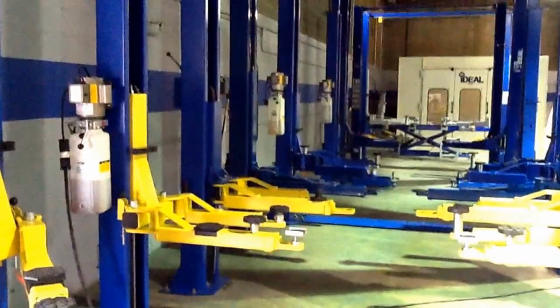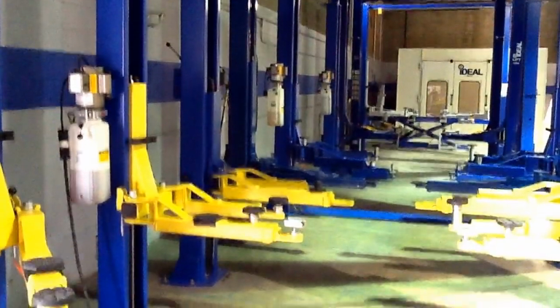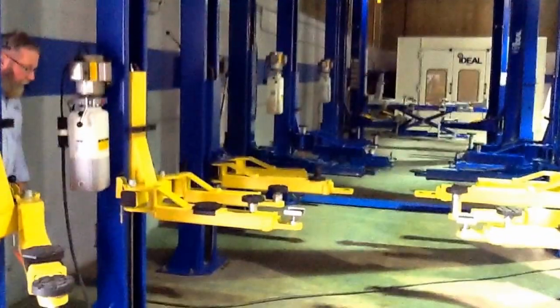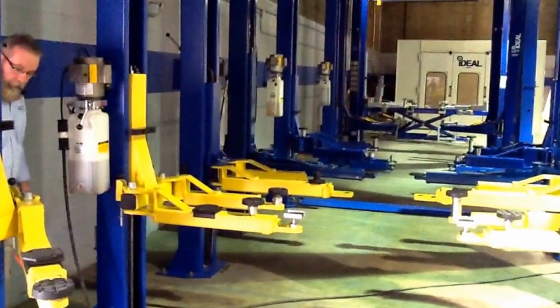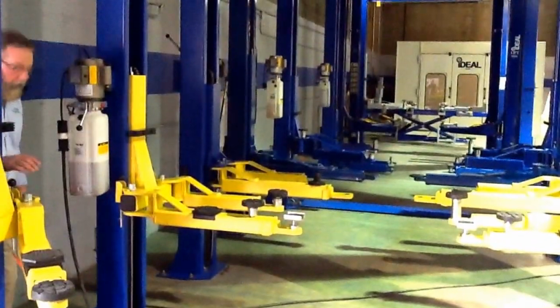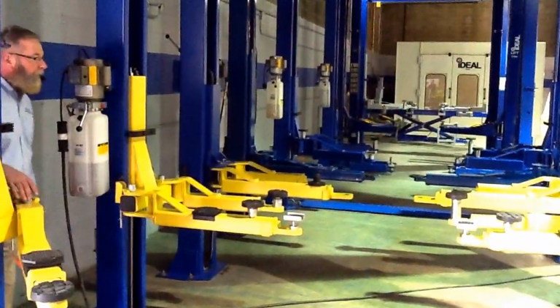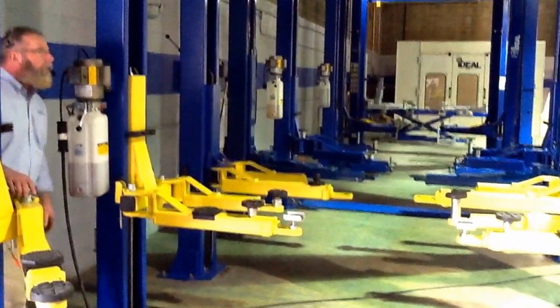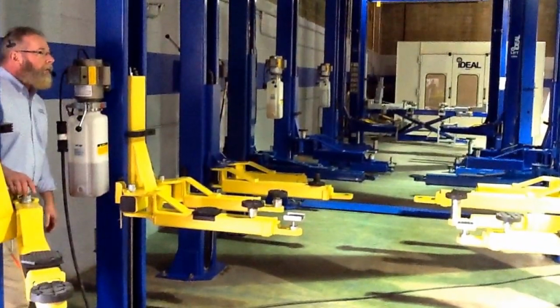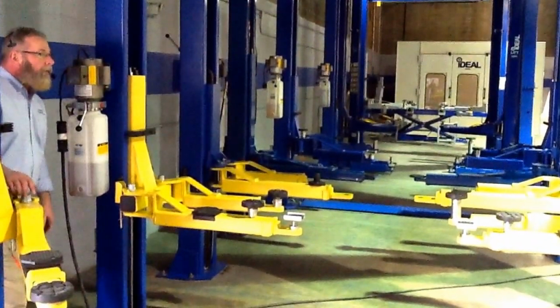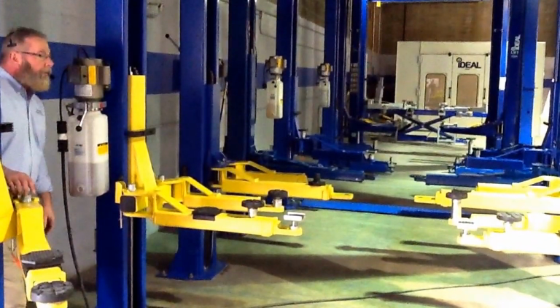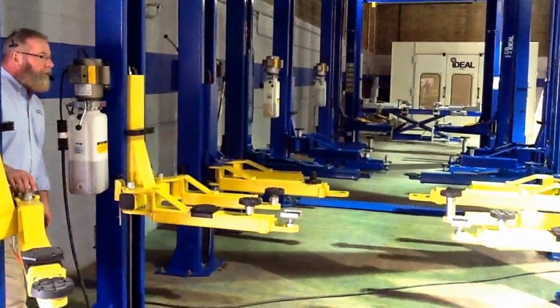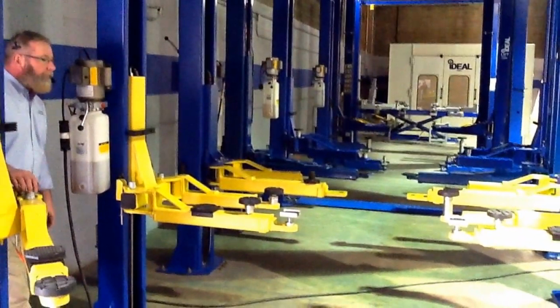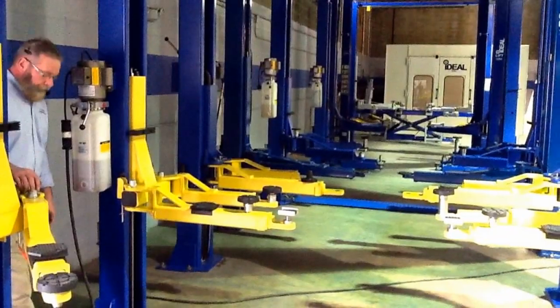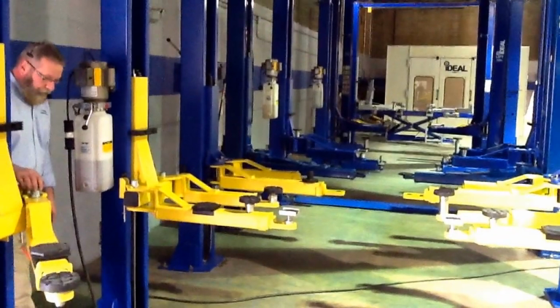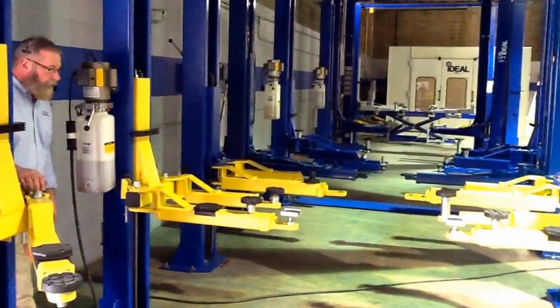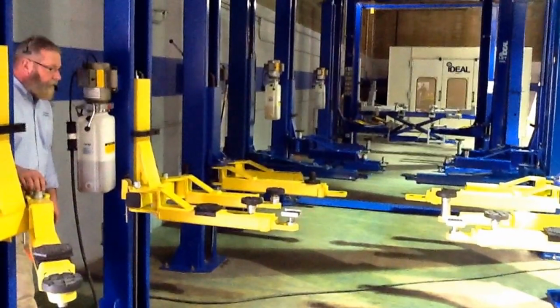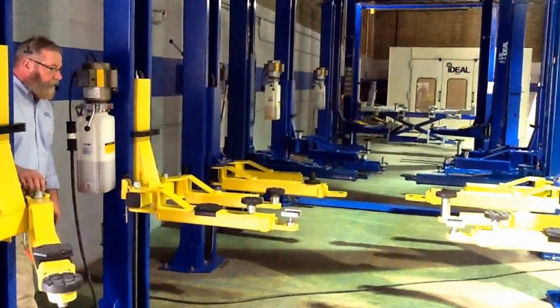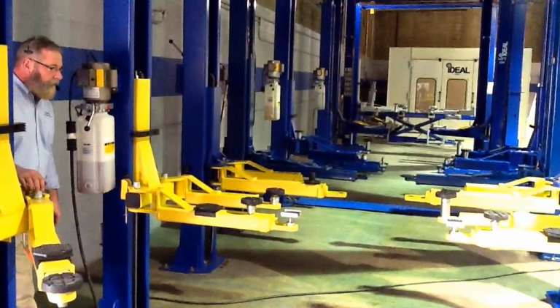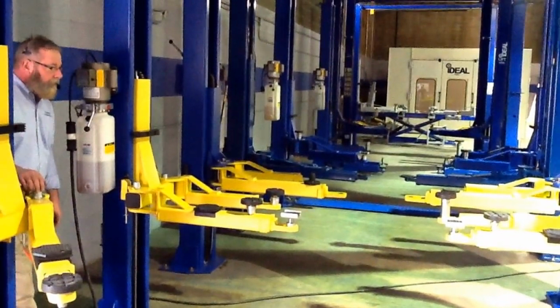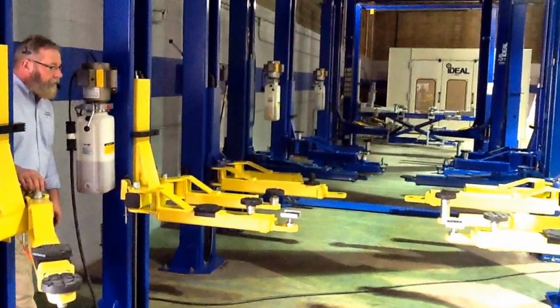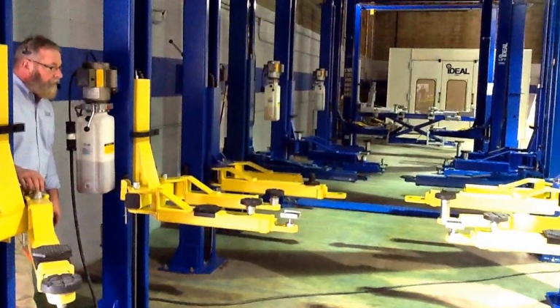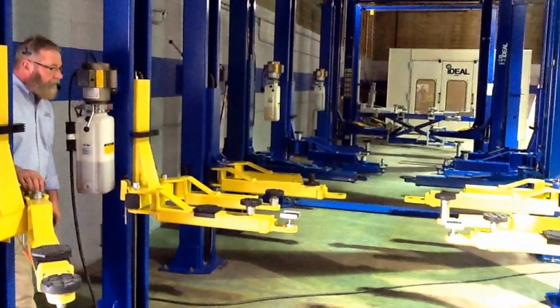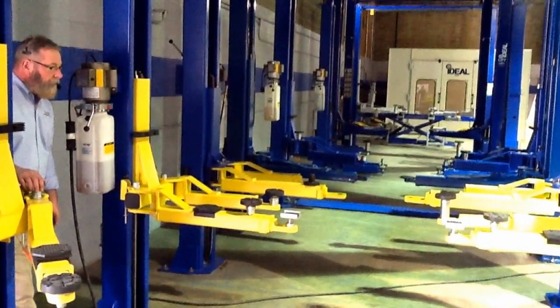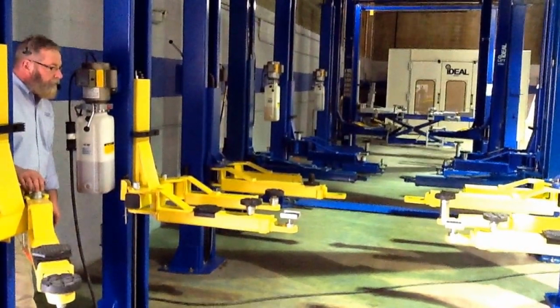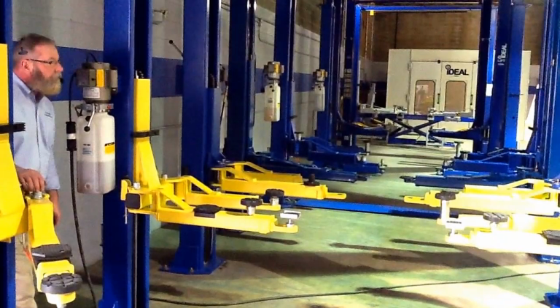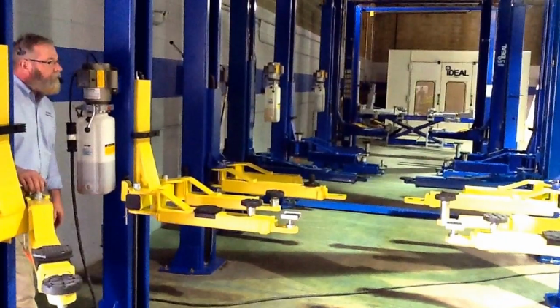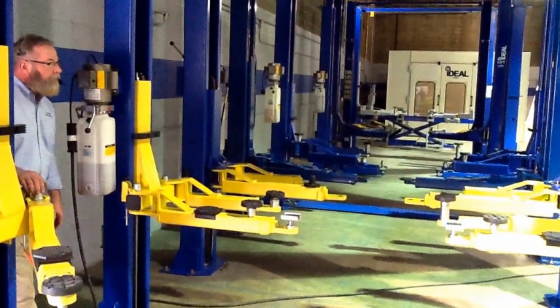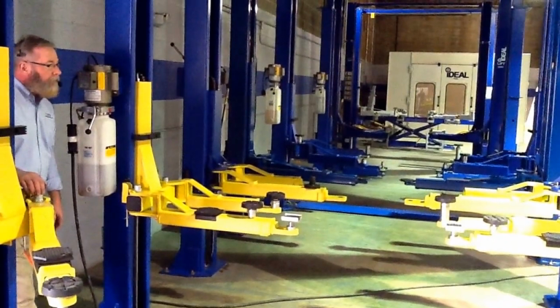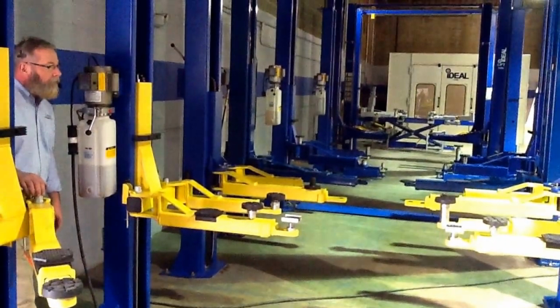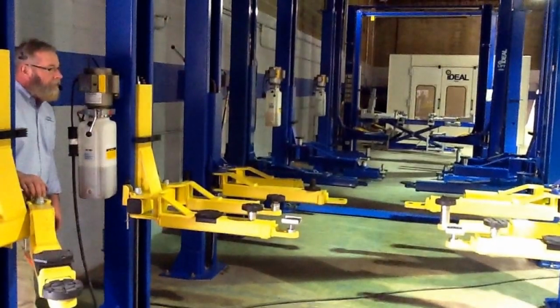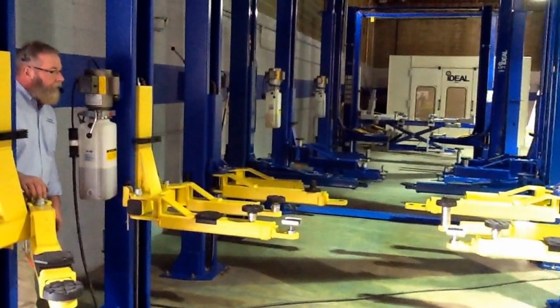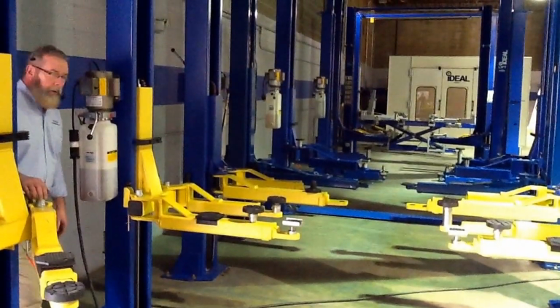We're here at ASE Deals with Ron Healy from Tuxedo Distributors, looking at their new TP9 KACX — a brand new model introduced this week. Take it away, Ron.